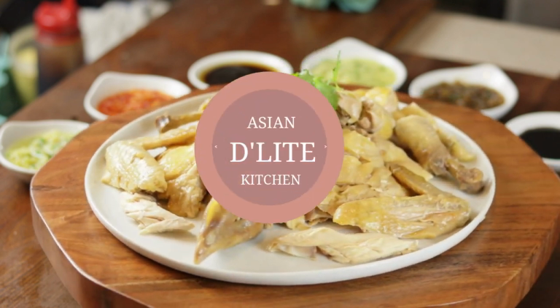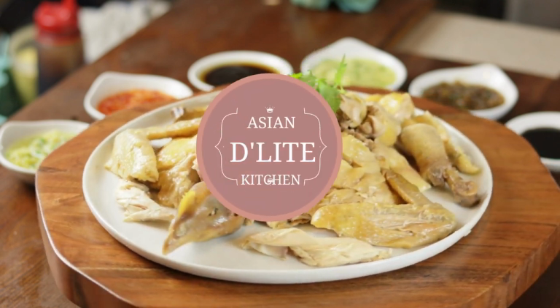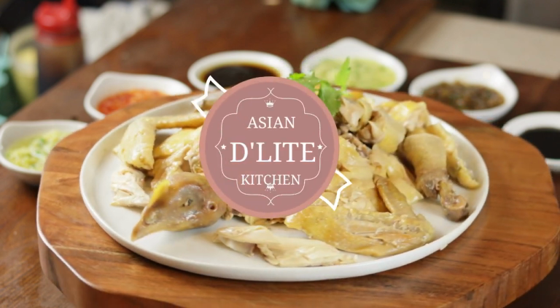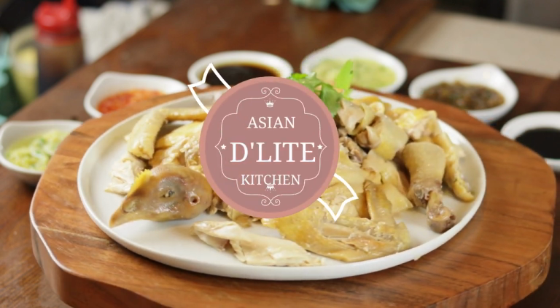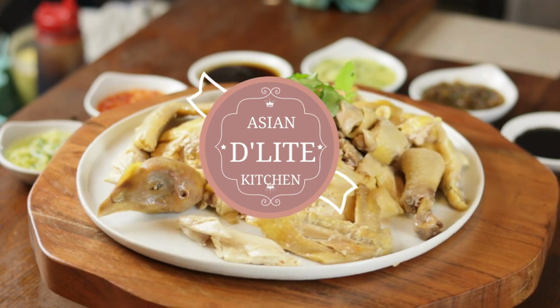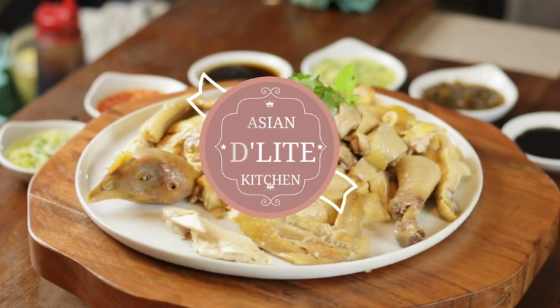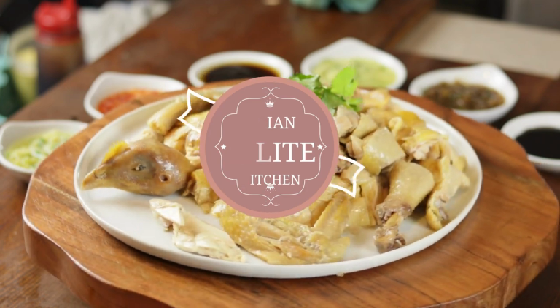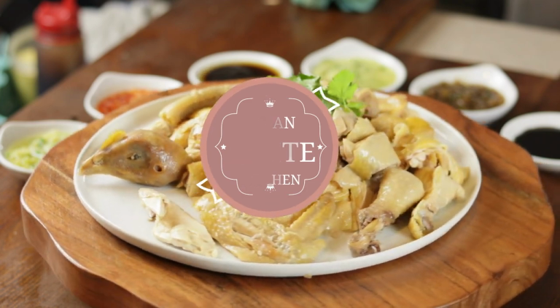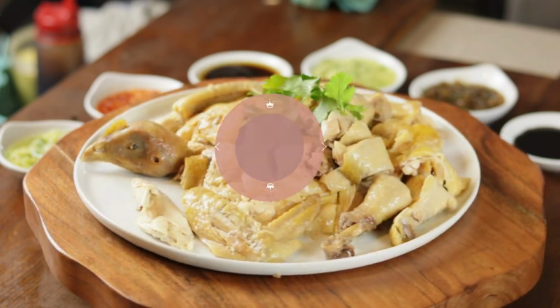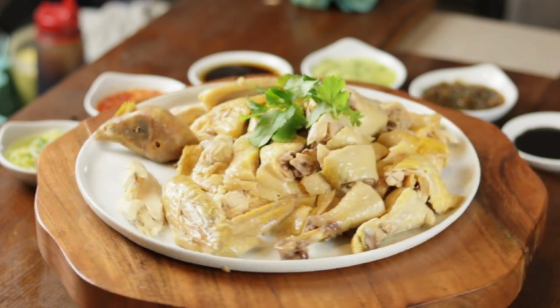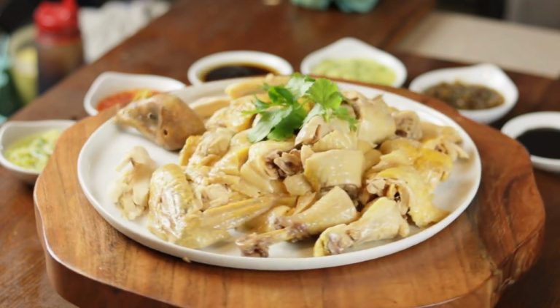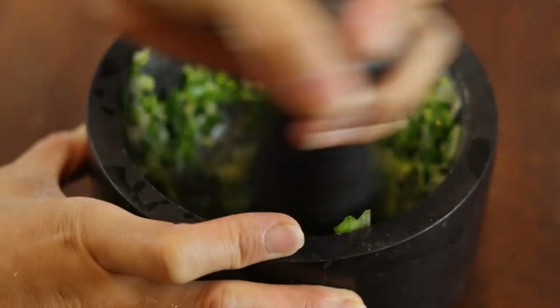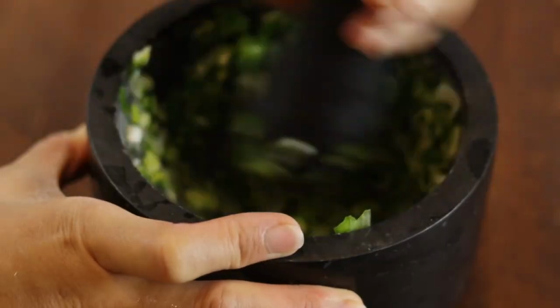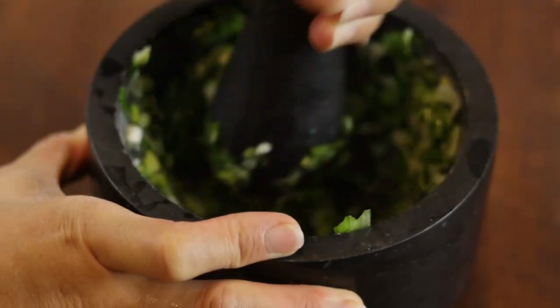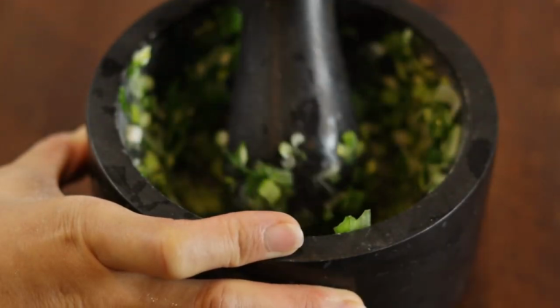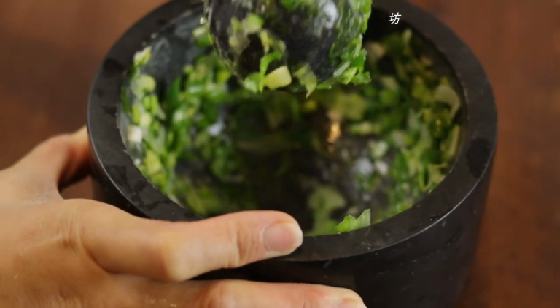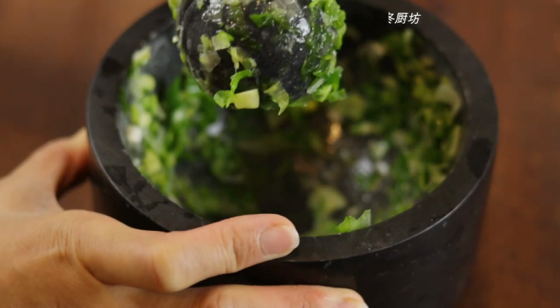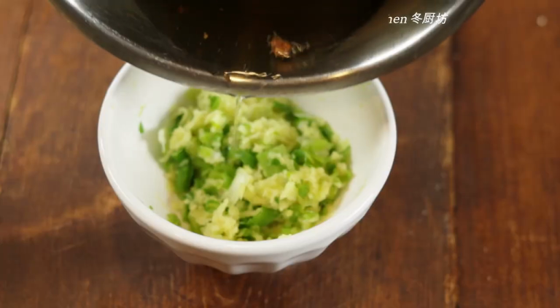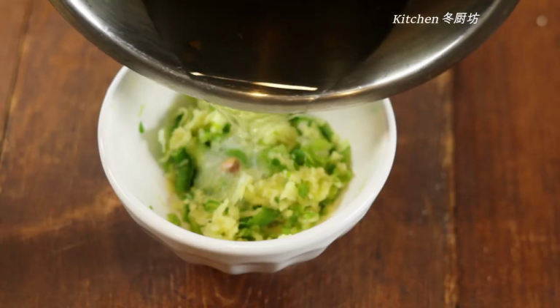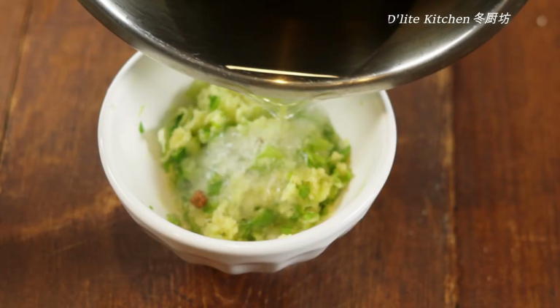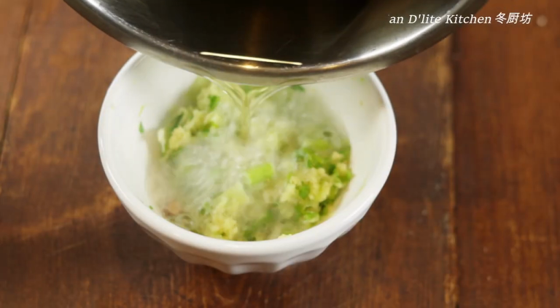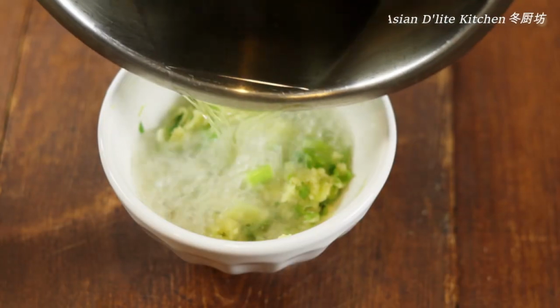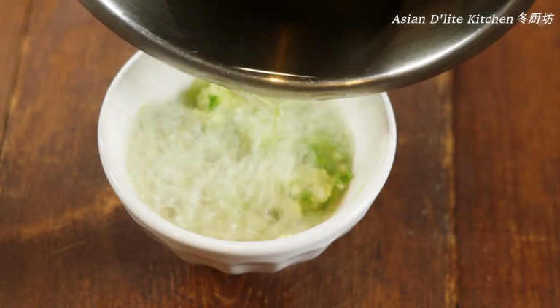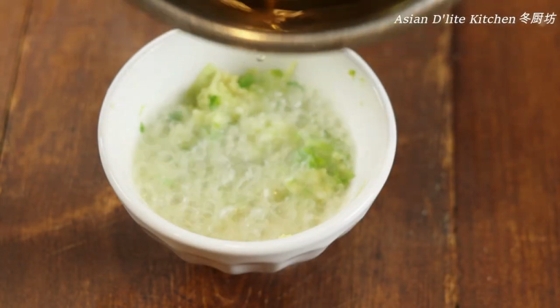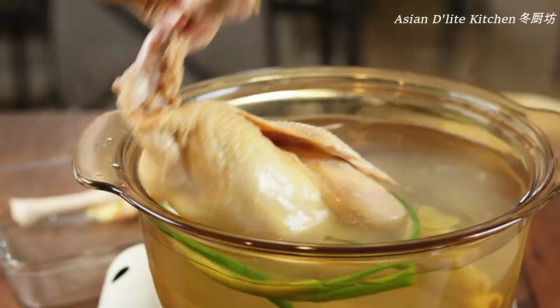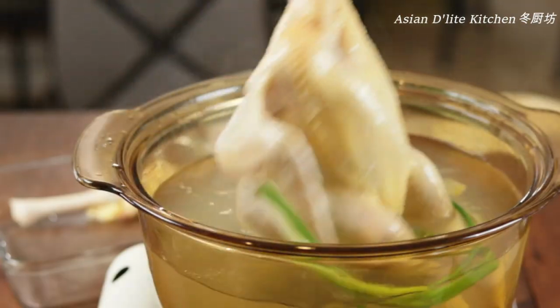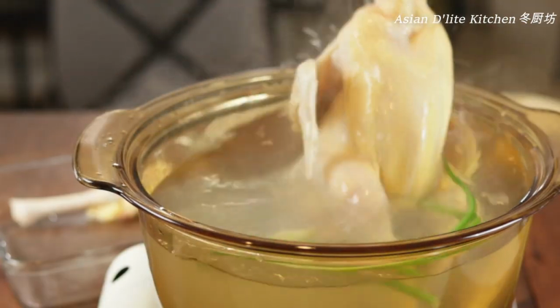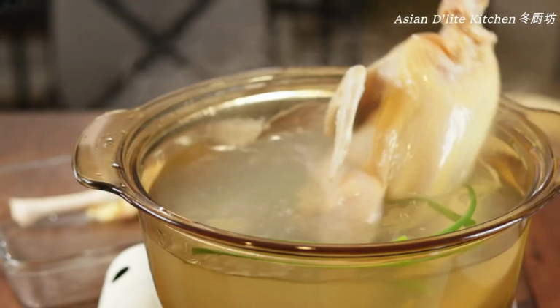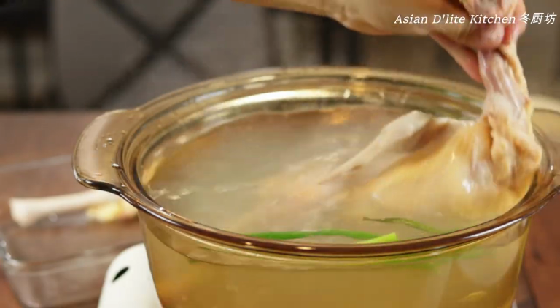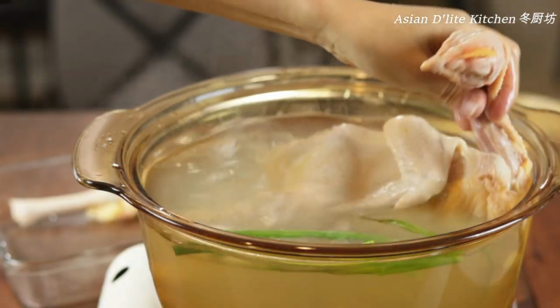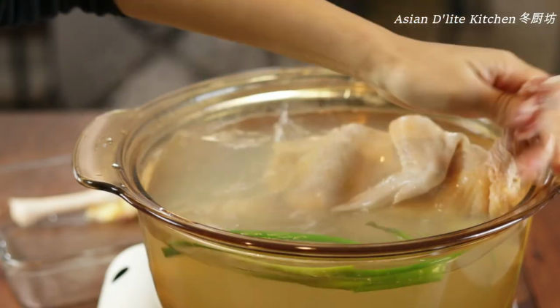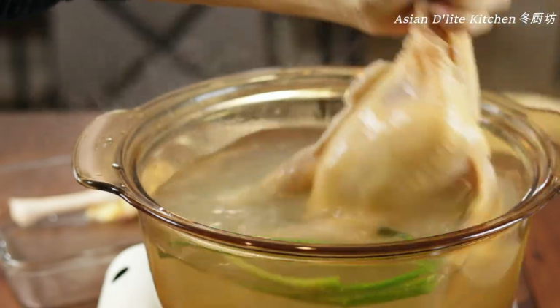大家好，歡迎來到東廚房. Welcome to Asian Delights Kitchen. There is a saying in Cantonese, 無雞不成煙 — no chicken, no feast. Today I'm going to share with you how to make 白切雞.